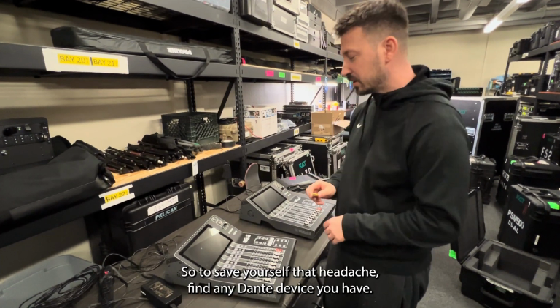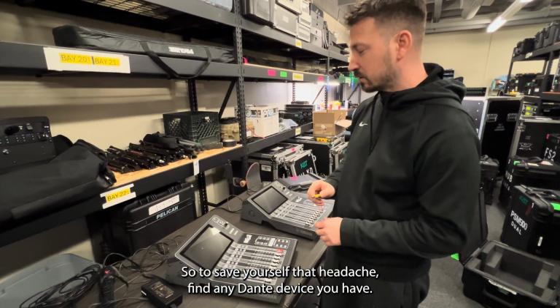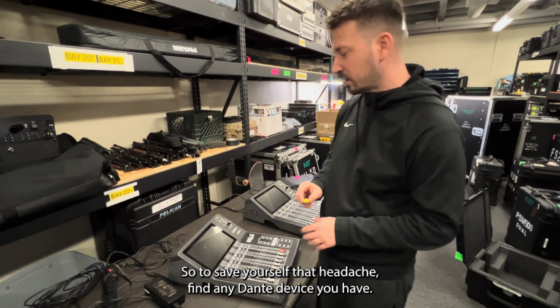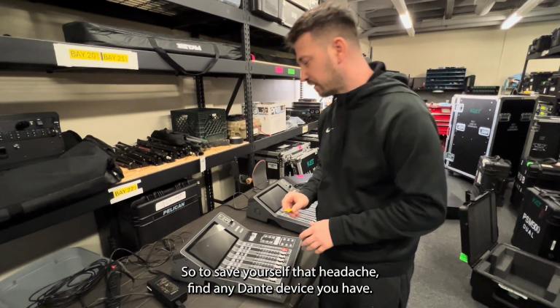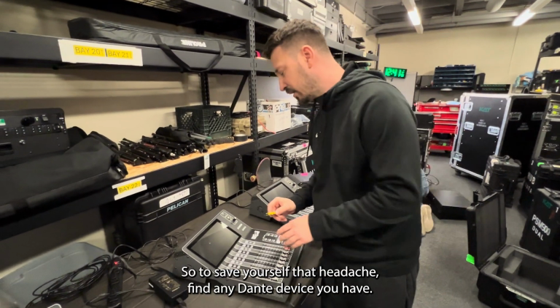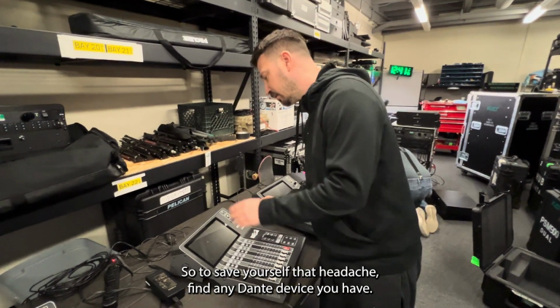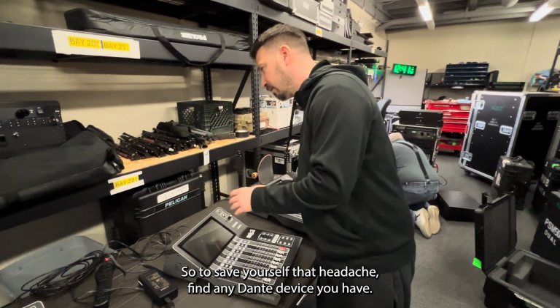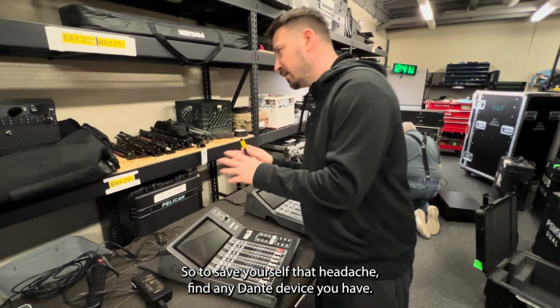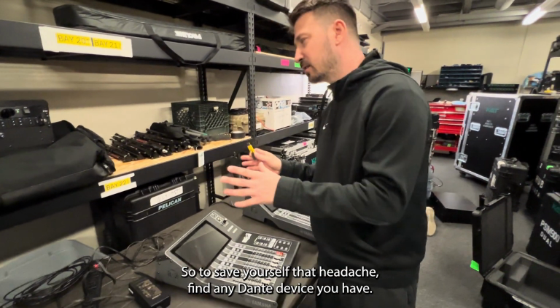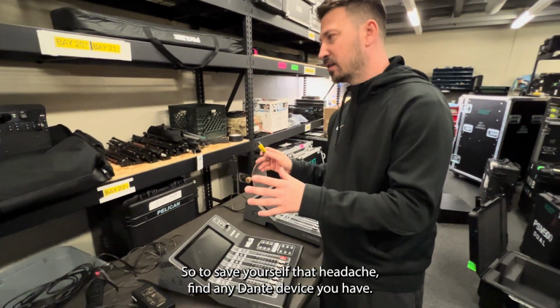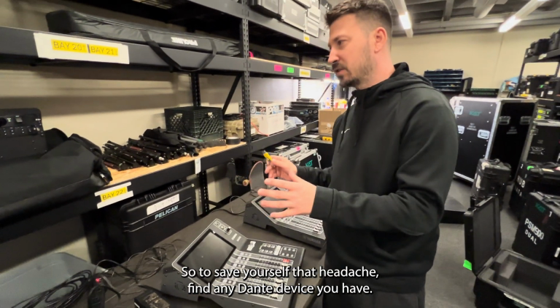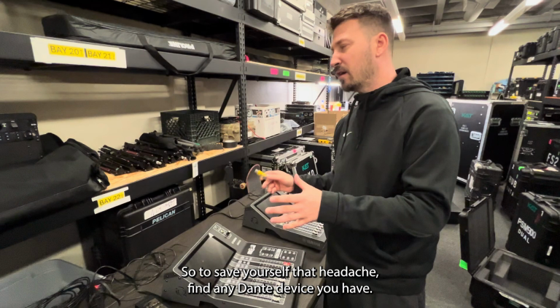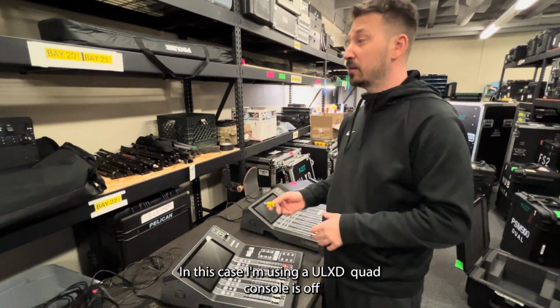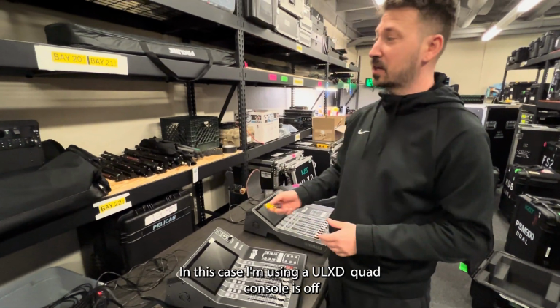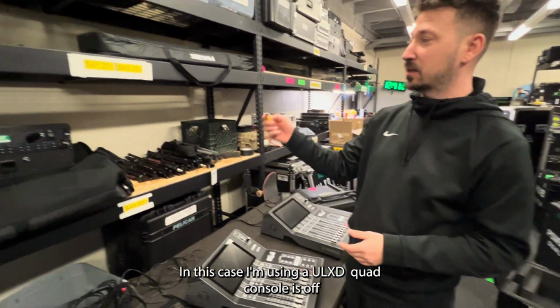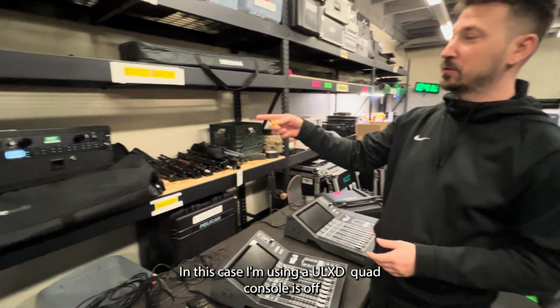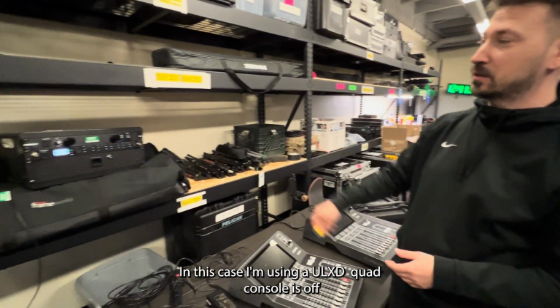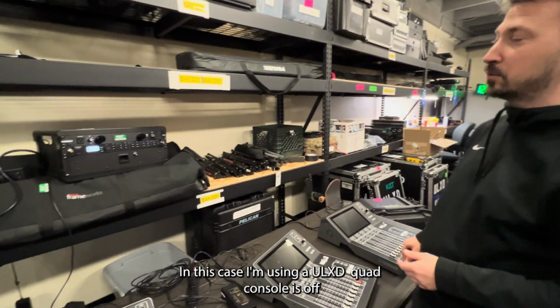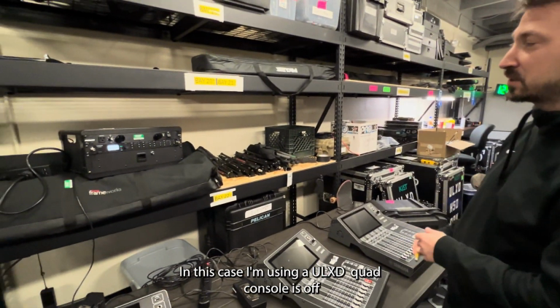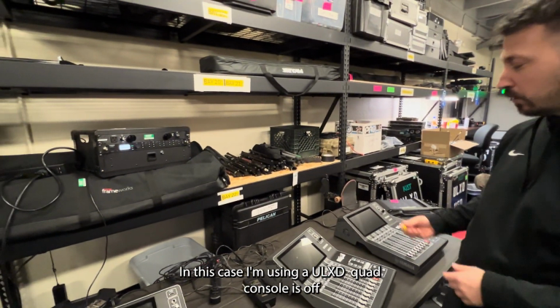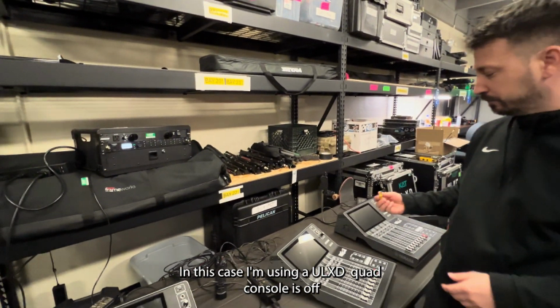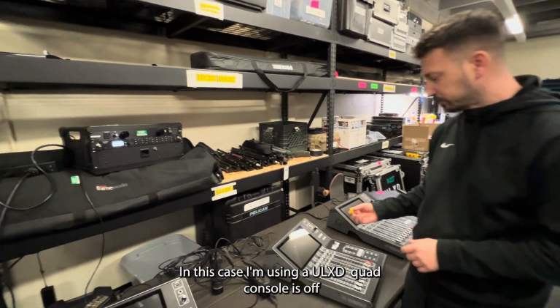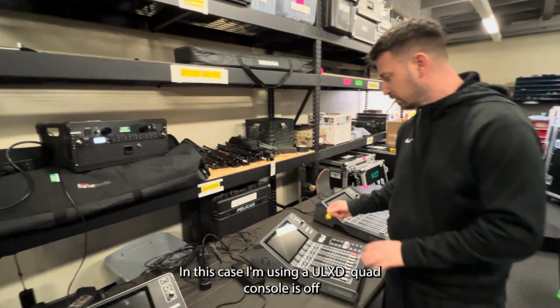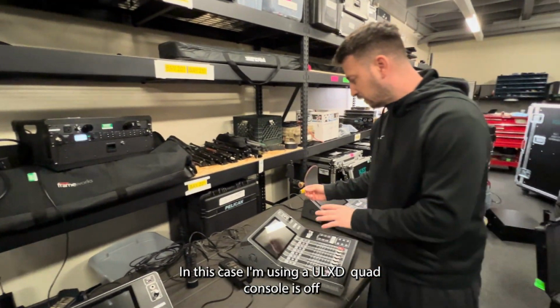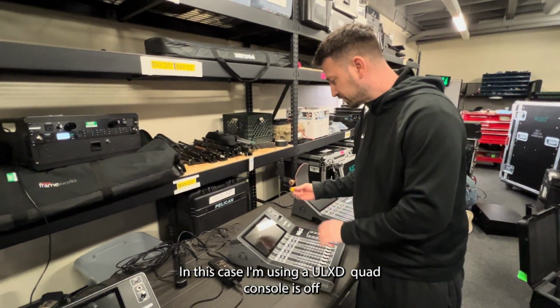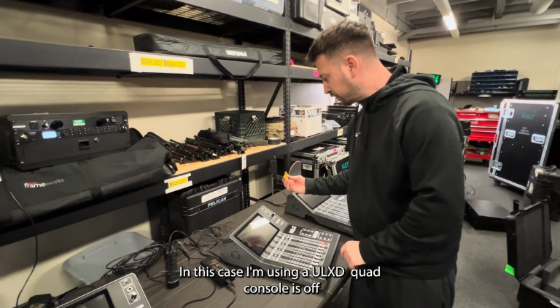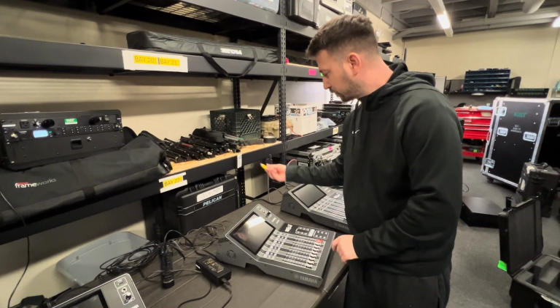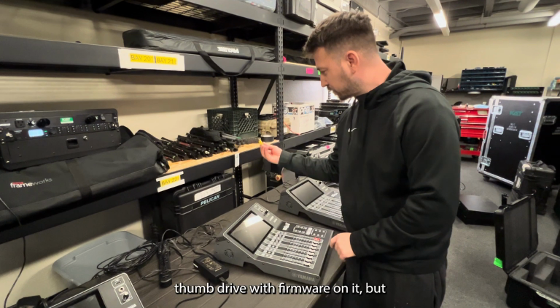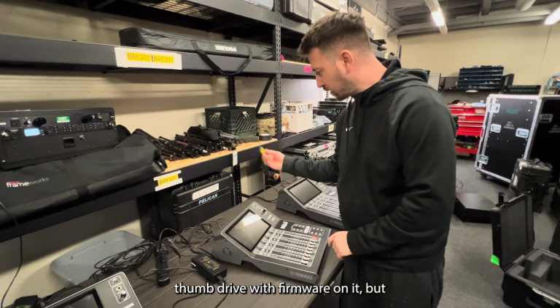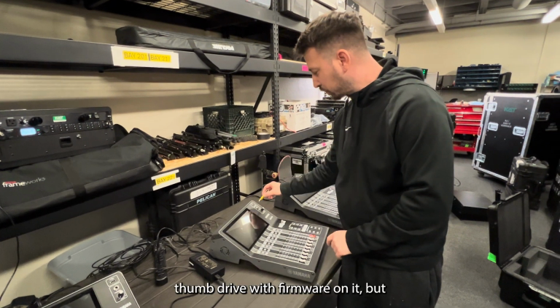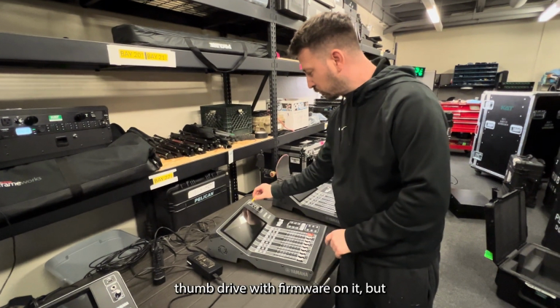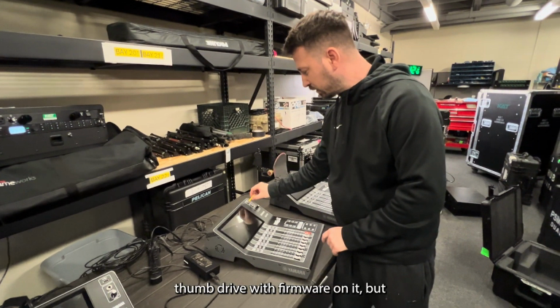you get a Dante warning at the bottom of your screen and it's just a little bit annoying. So to save yourself that headache, find any Dante device you have. In this case I'm using a QLXD quad. Console is off. Thumb drive with firmware on it.